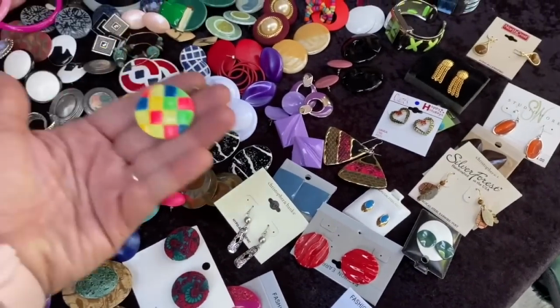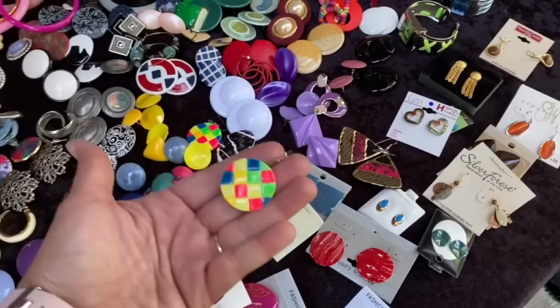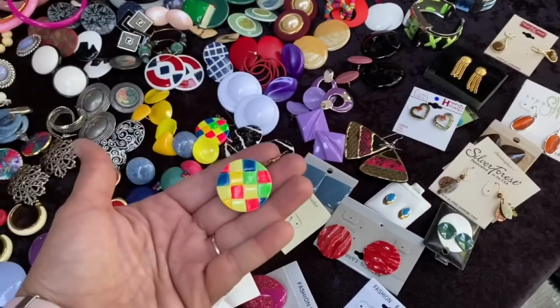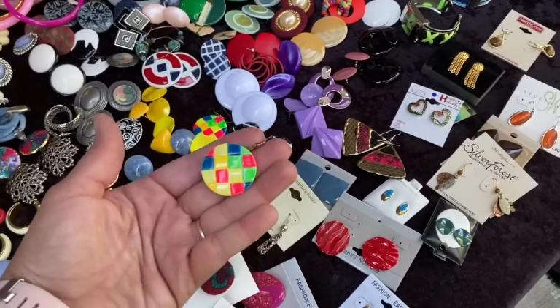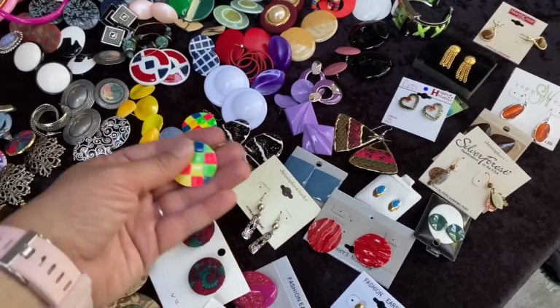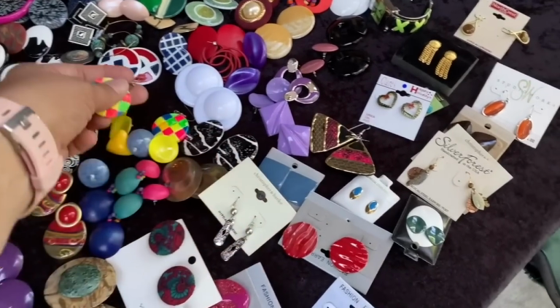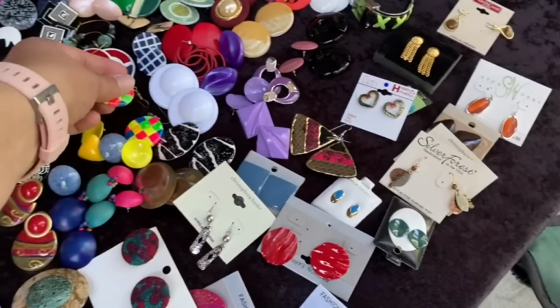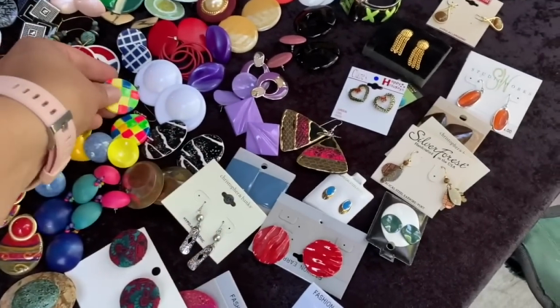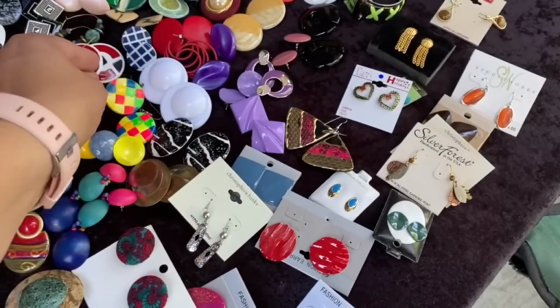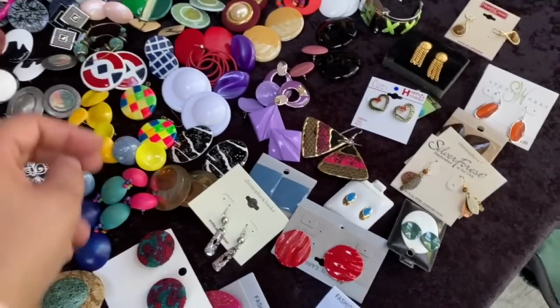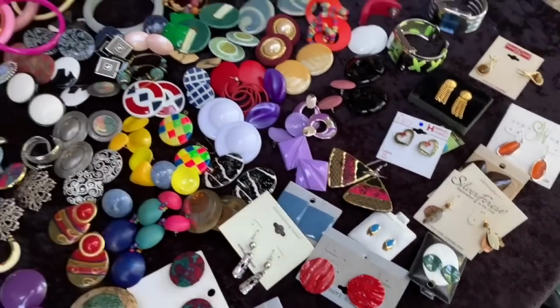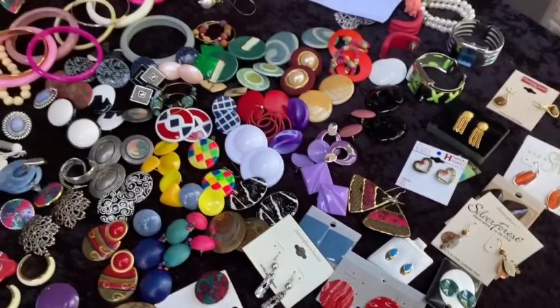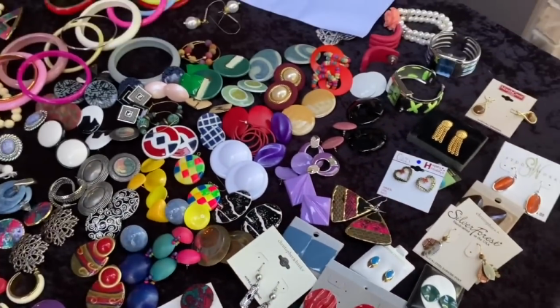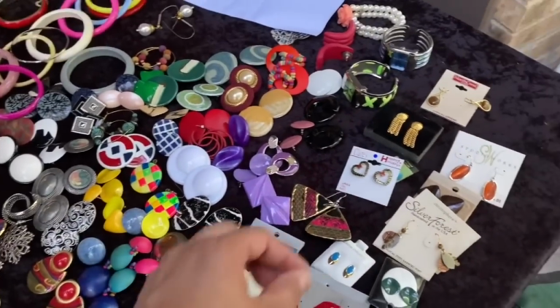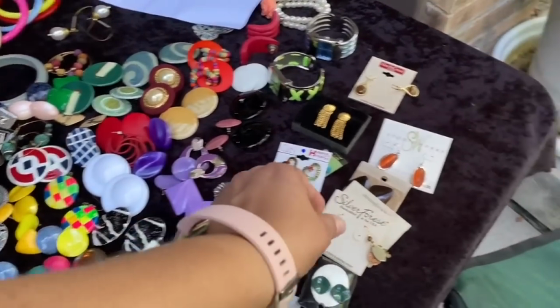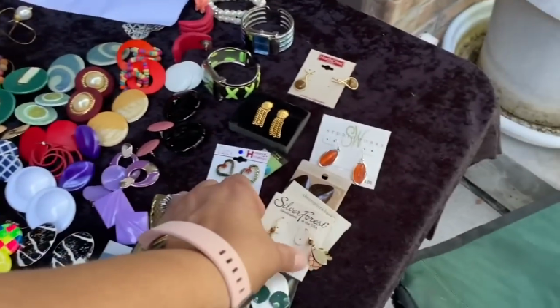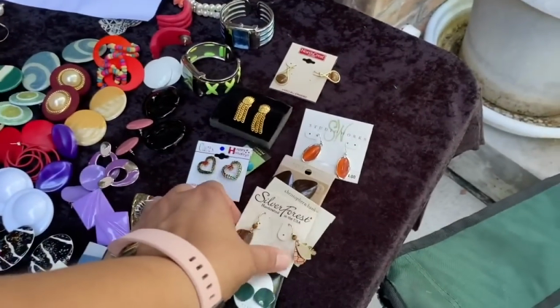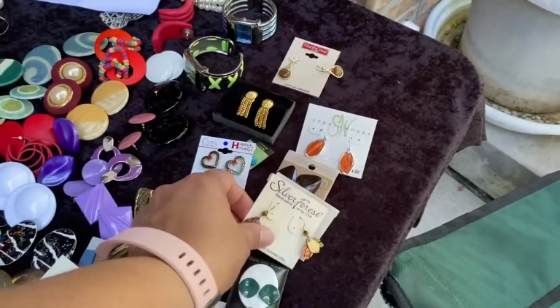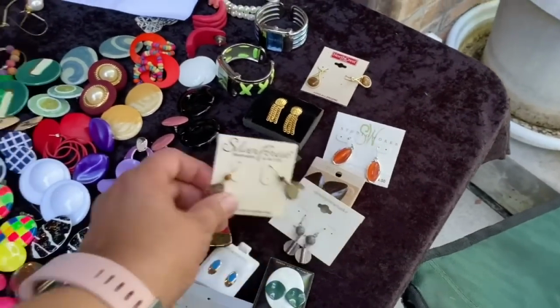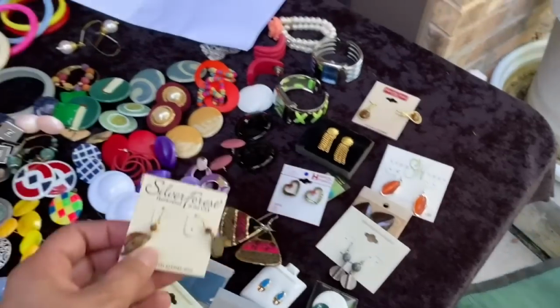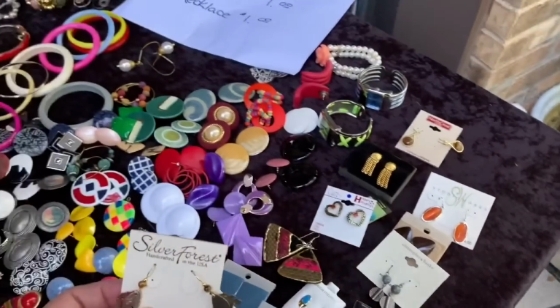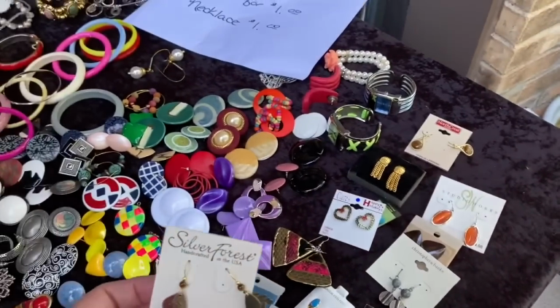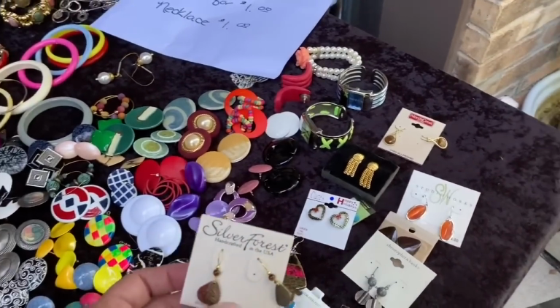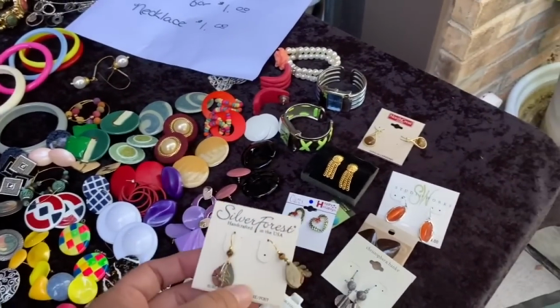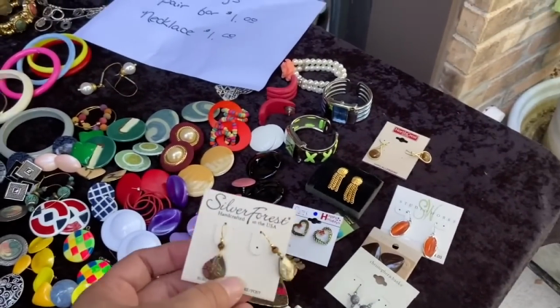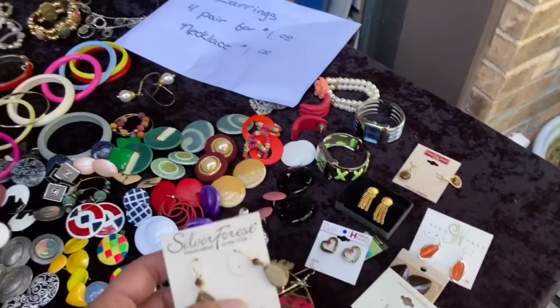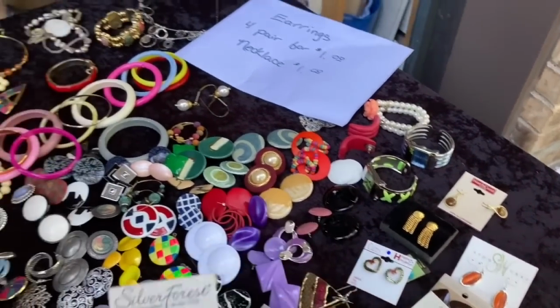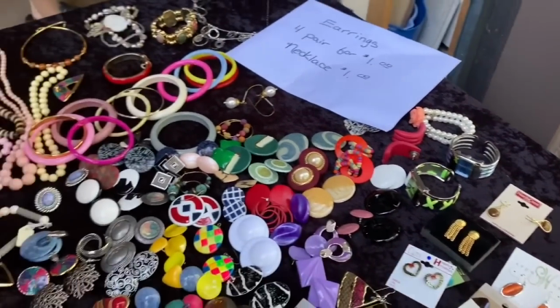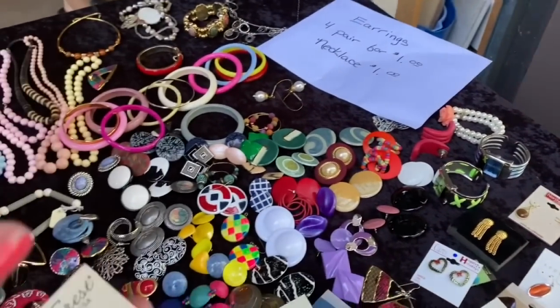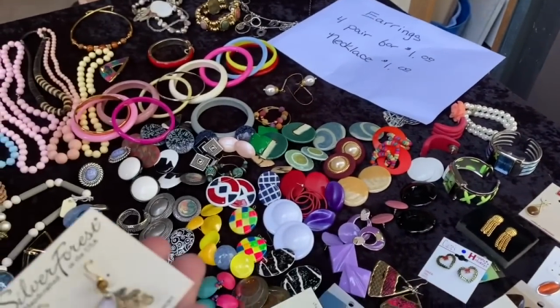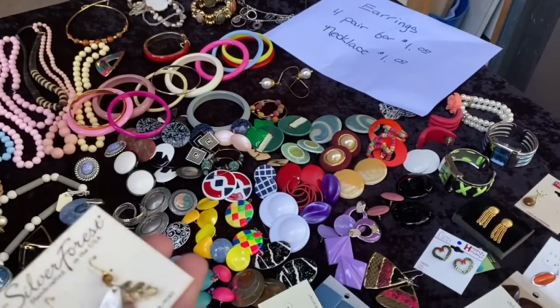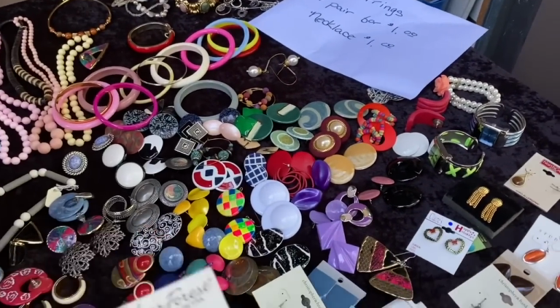Oh my God, that's amazing. Okay, I want the colored ones for sure. Thank you. The red ones are cute though.